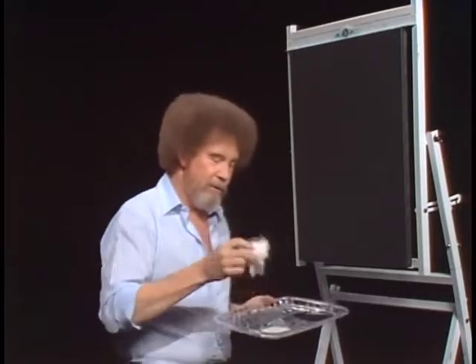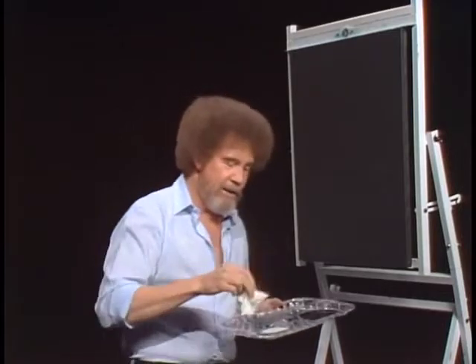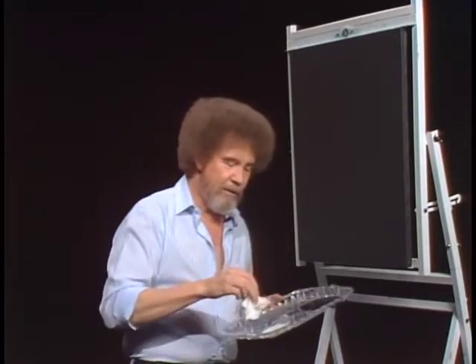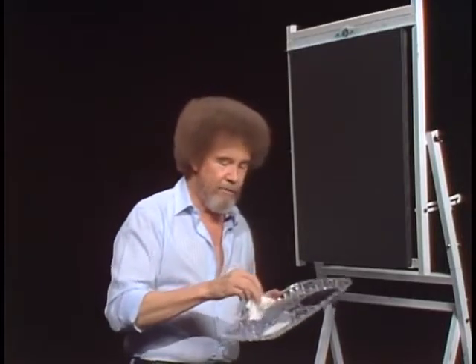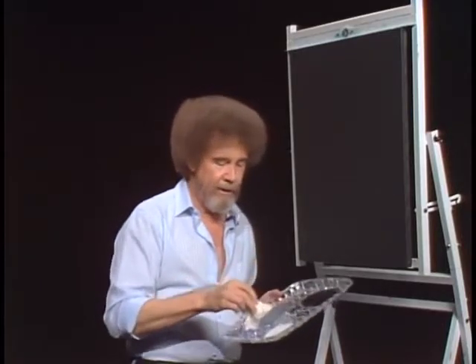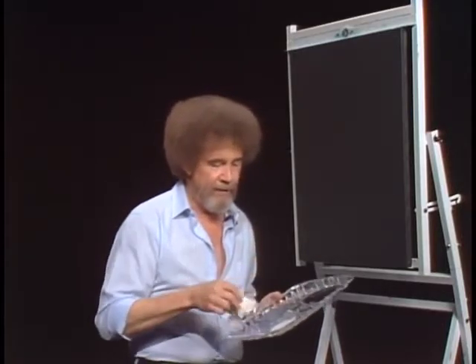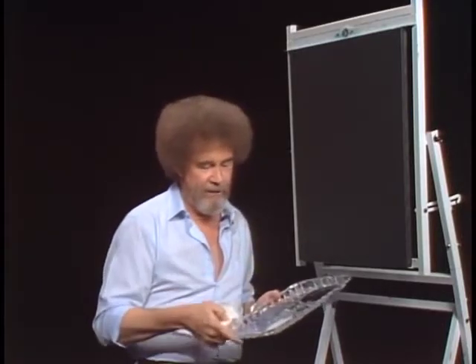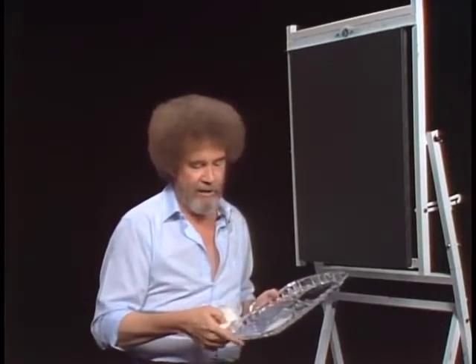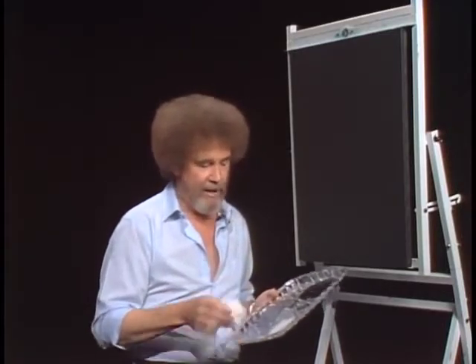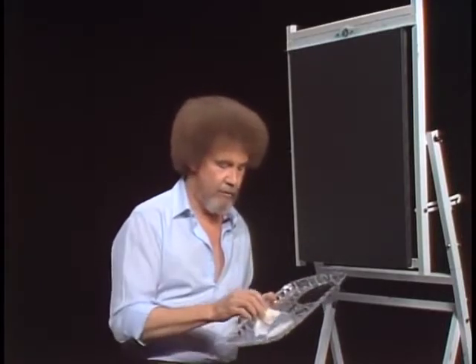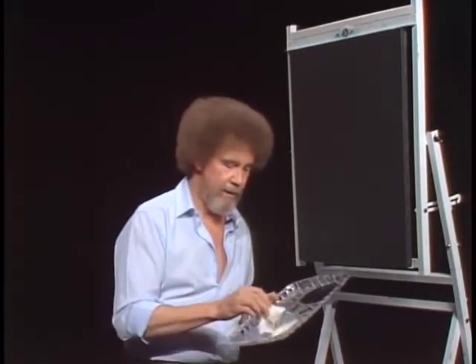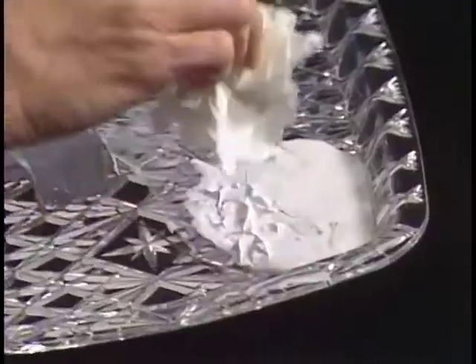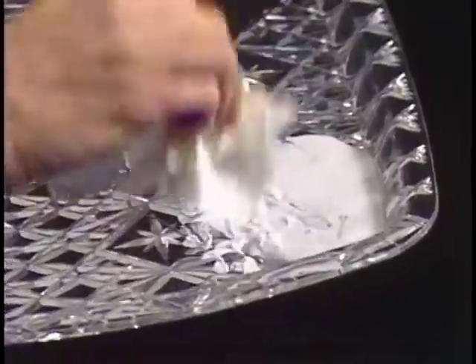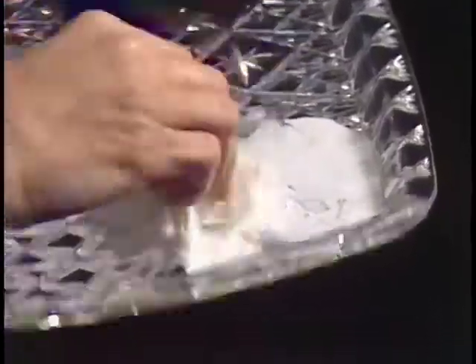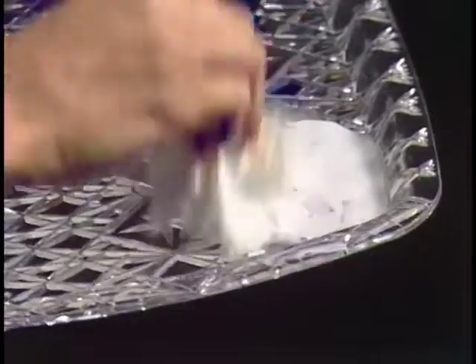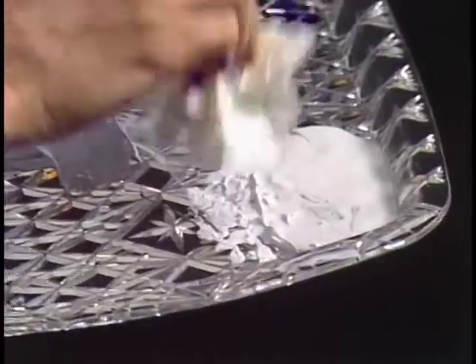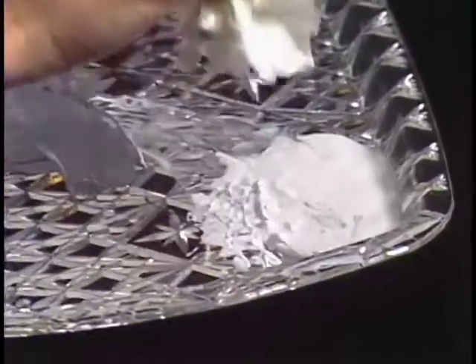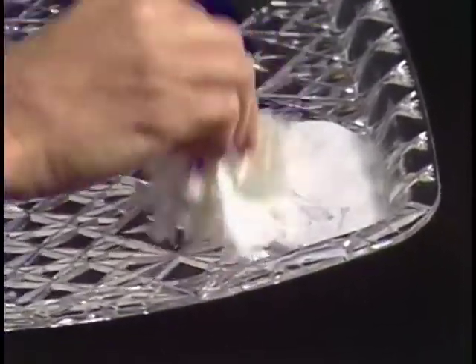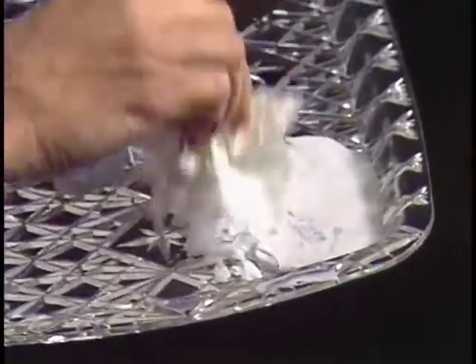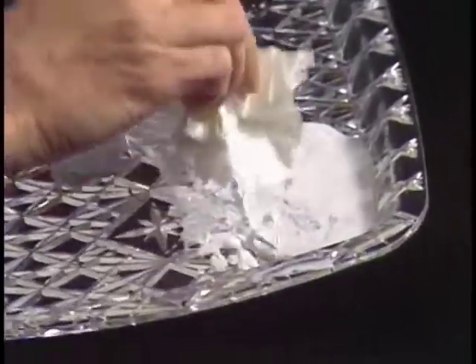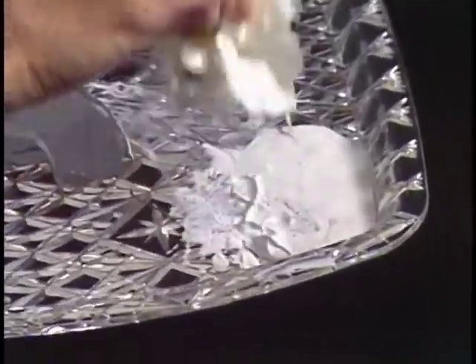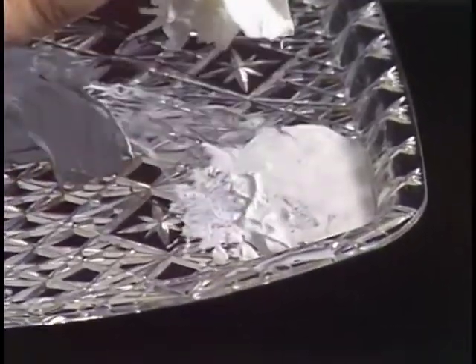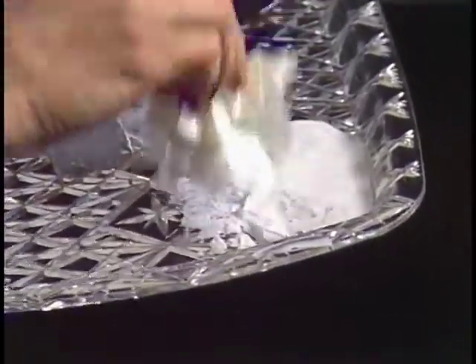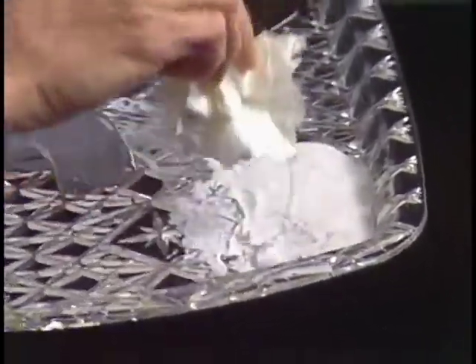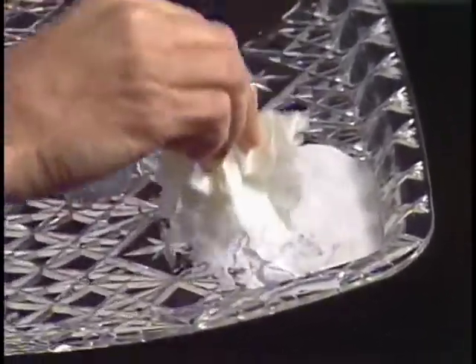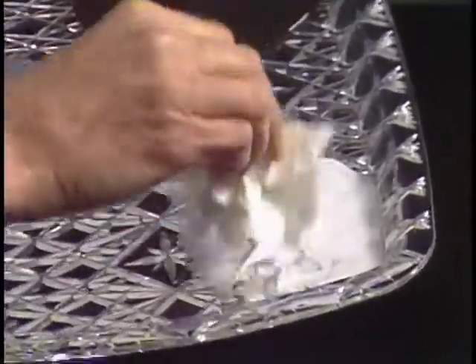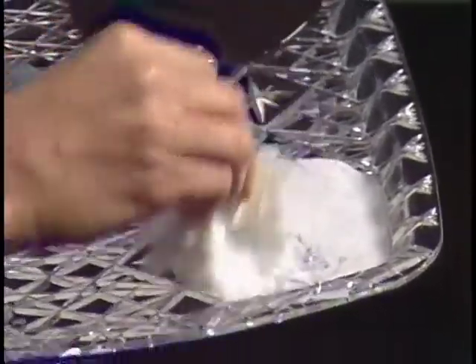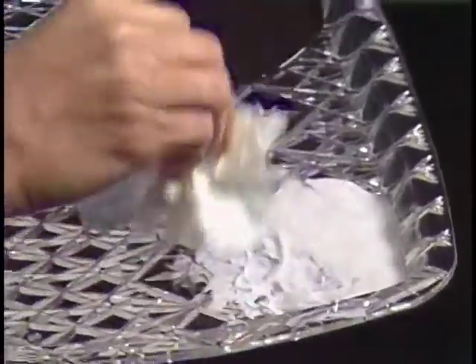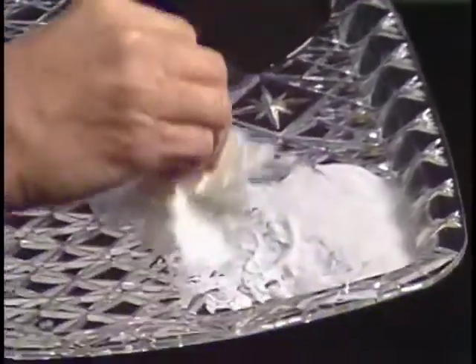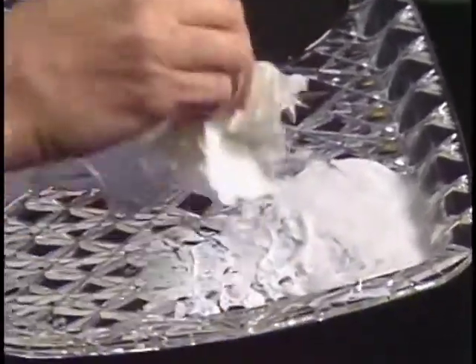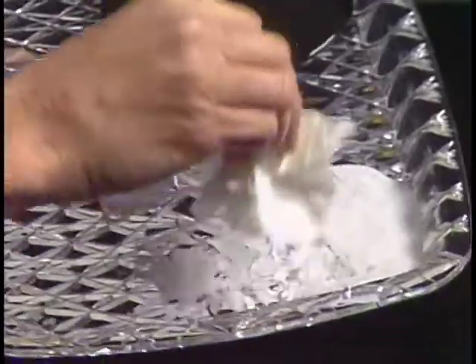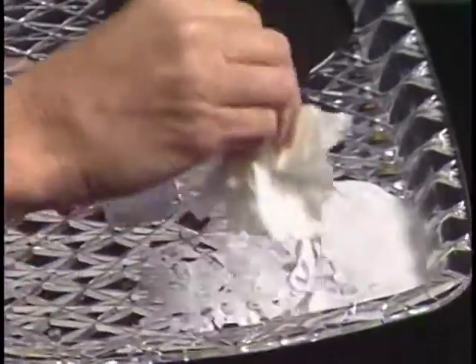So we'll just take our little paper towel — I've just got a little plastic tray here that I picked up — and I'm just gonna dip the paper towel right into a little bit of gesso.